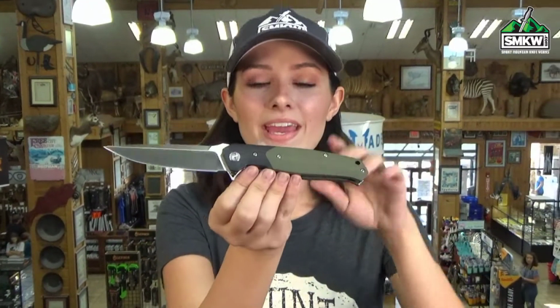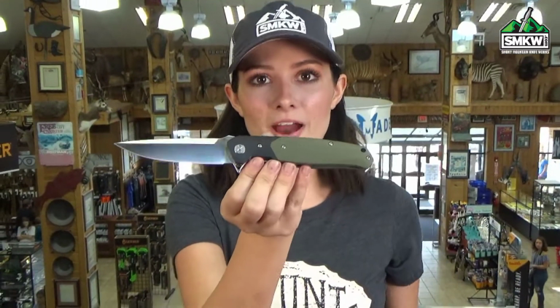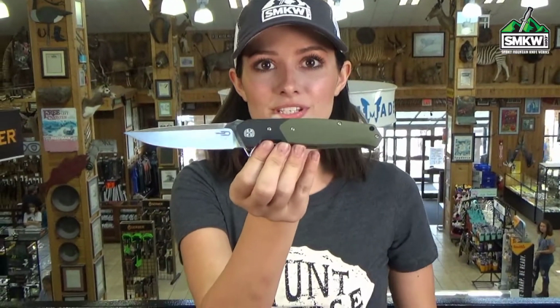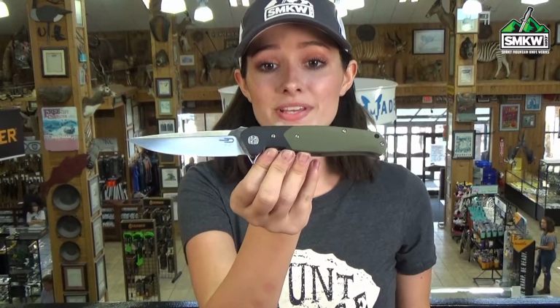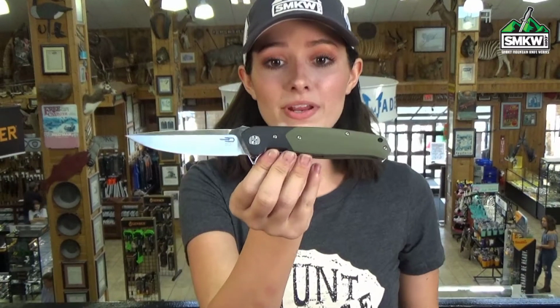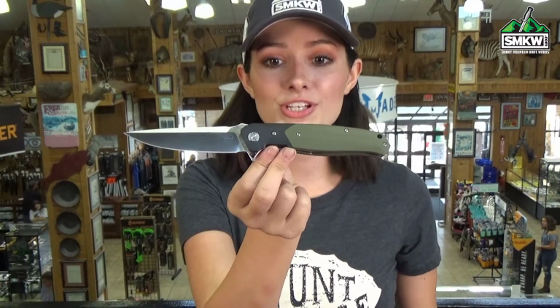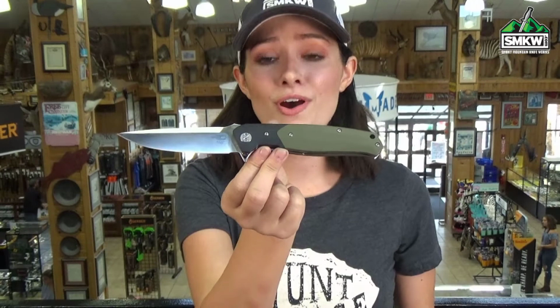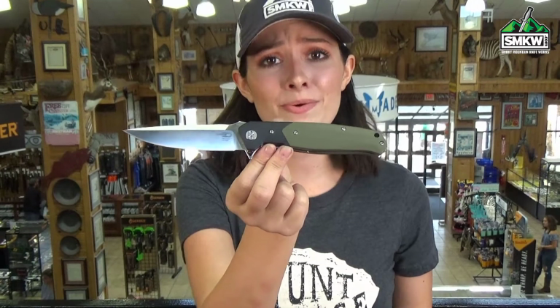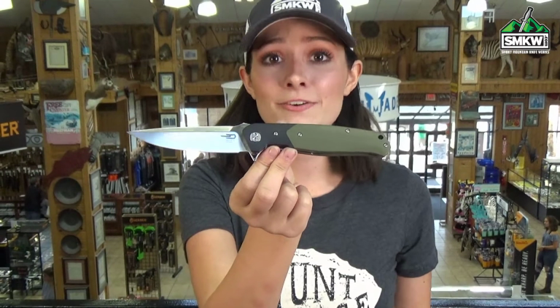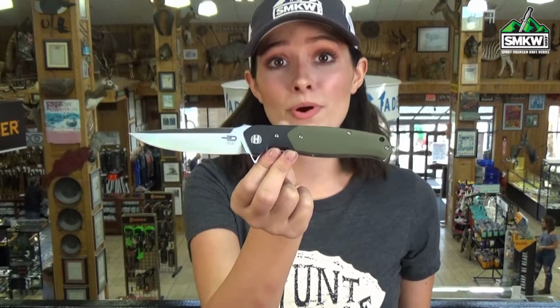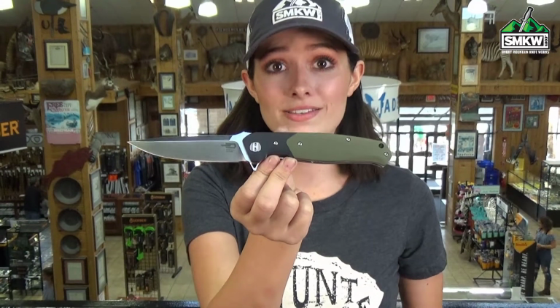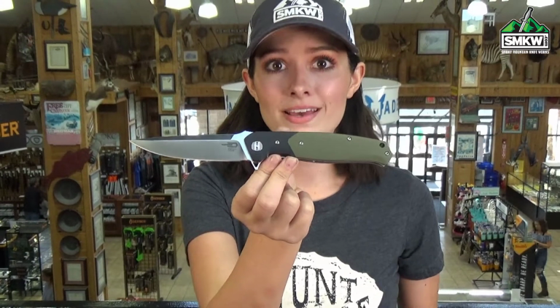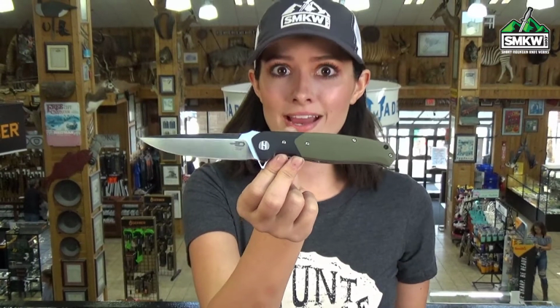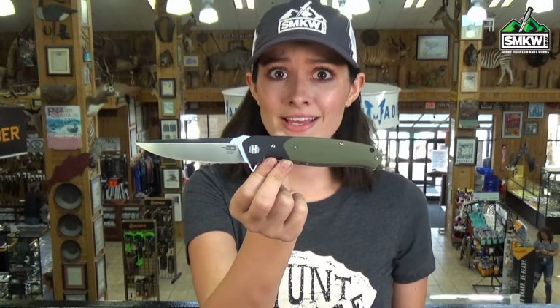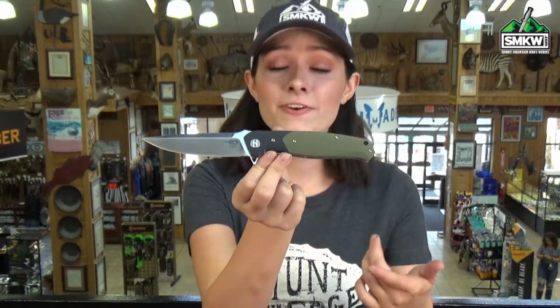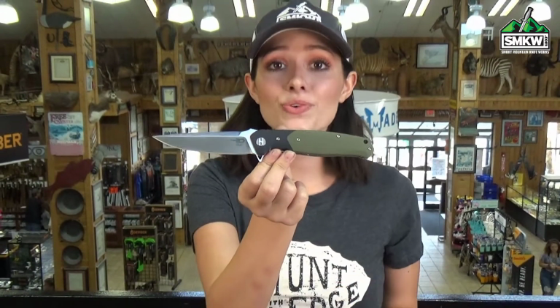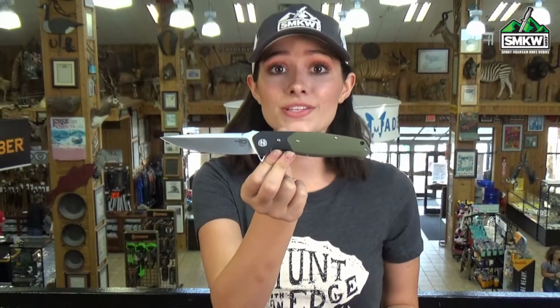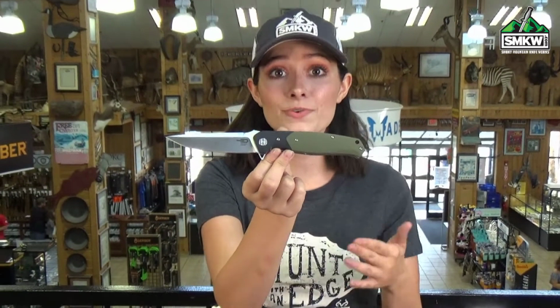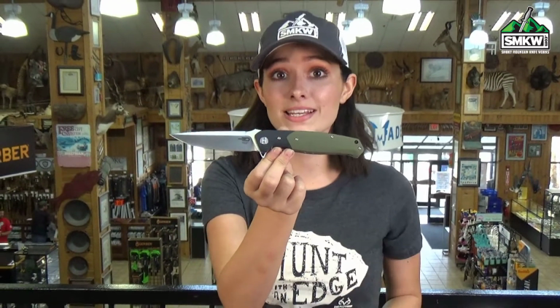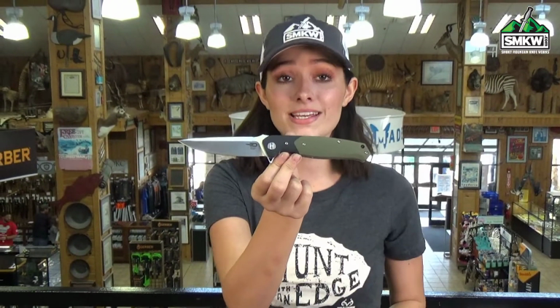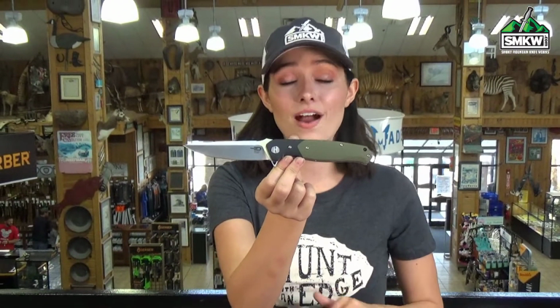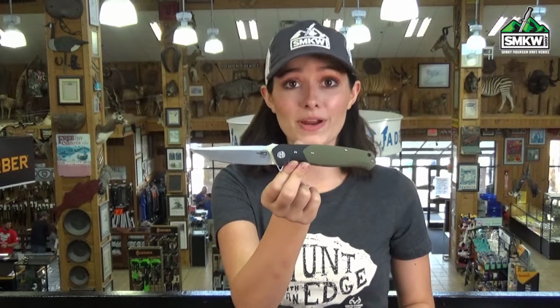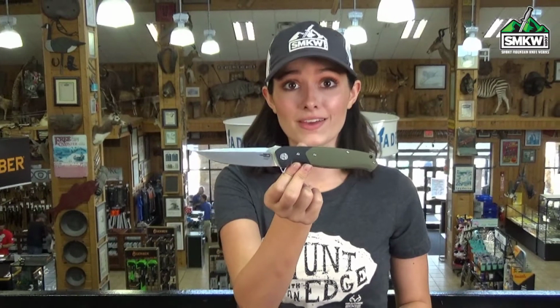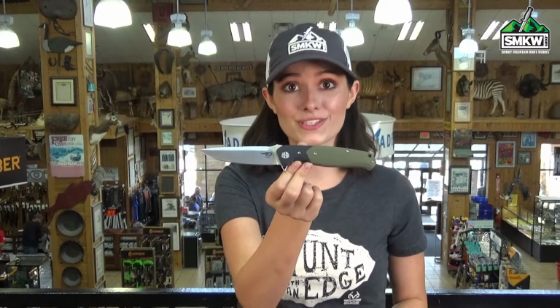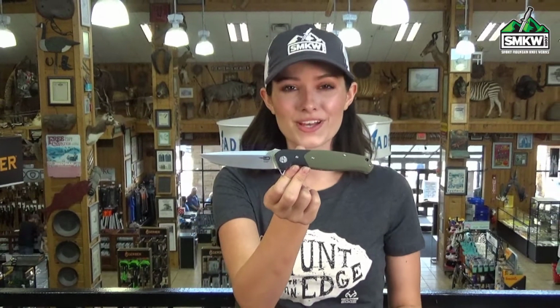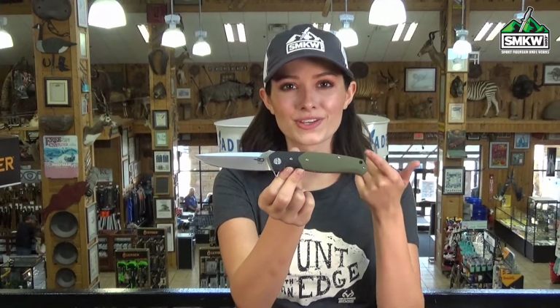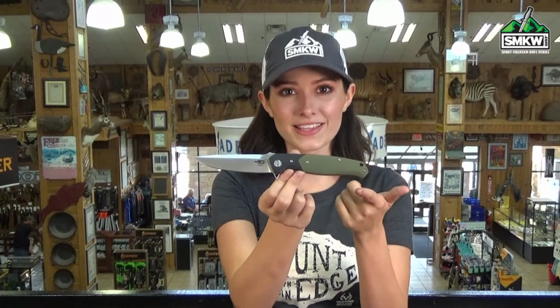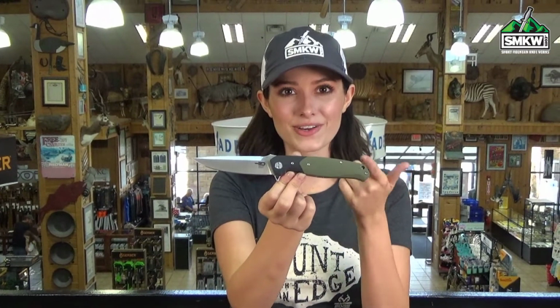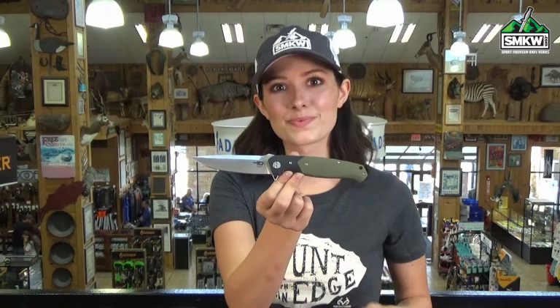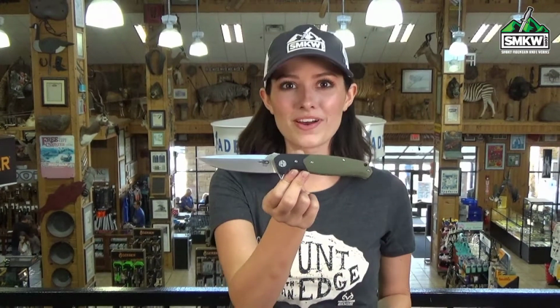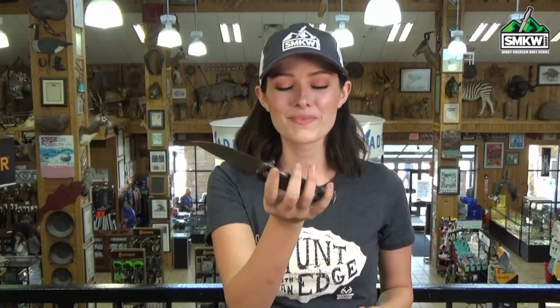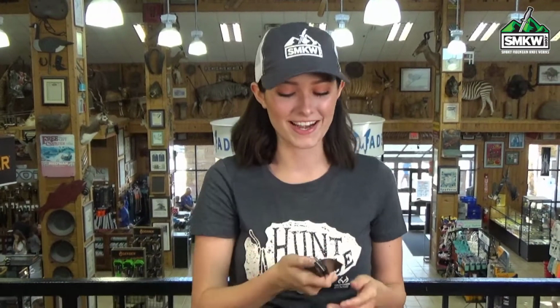It's 5 inches closed, 8.9 inches overall, and it weighs 4.8 ounces. And guys, at $52, this full size EDC is not going to break the bank. So click the link, go to smkw.com and check it out.